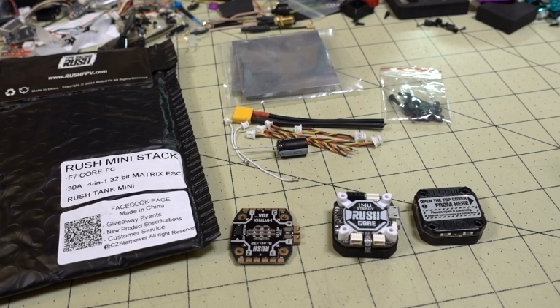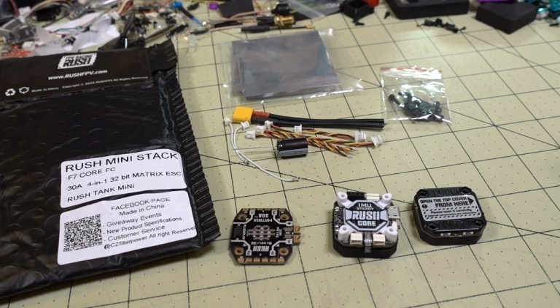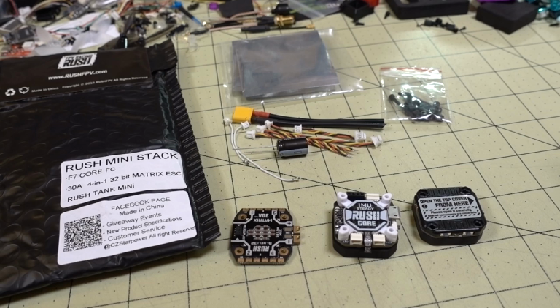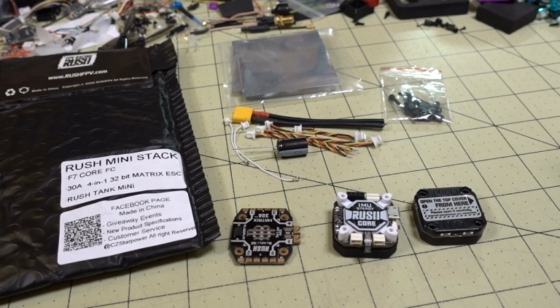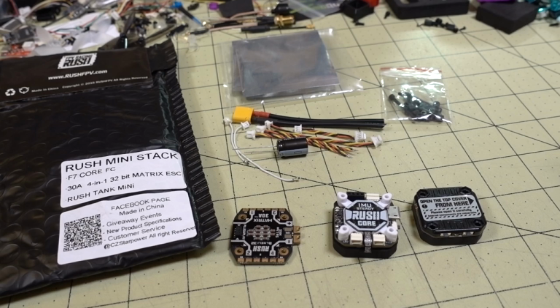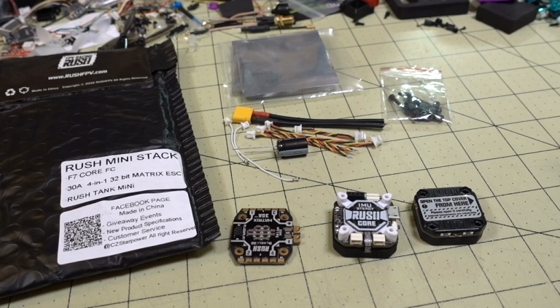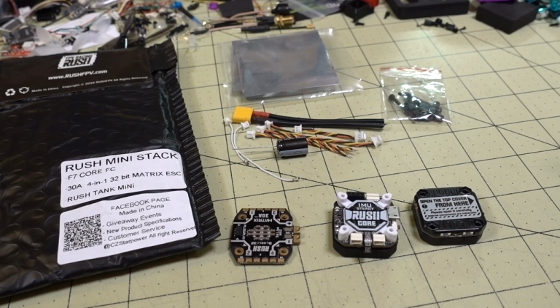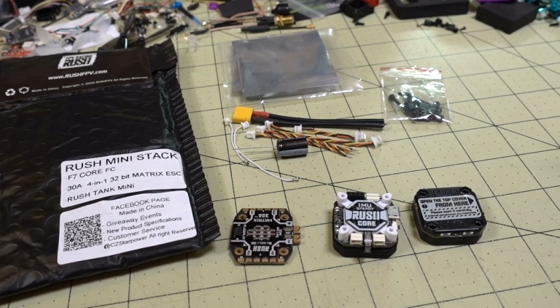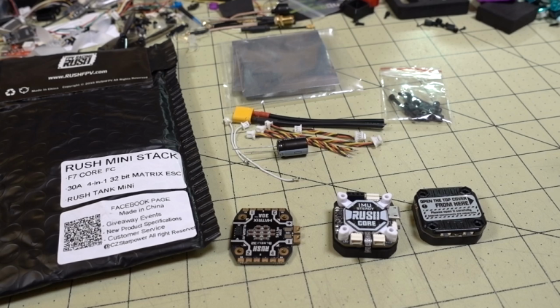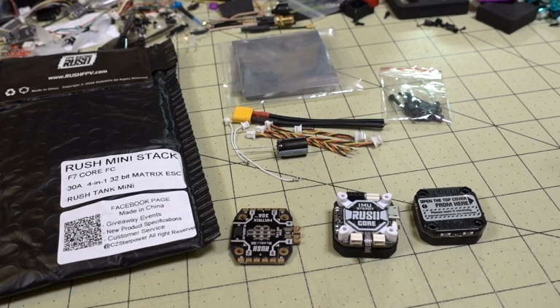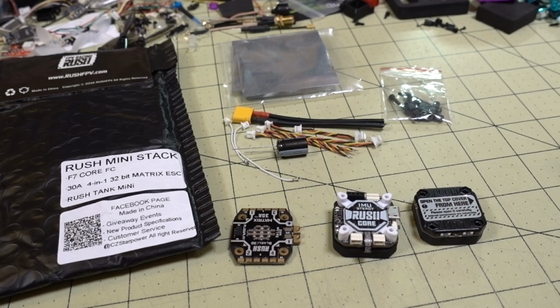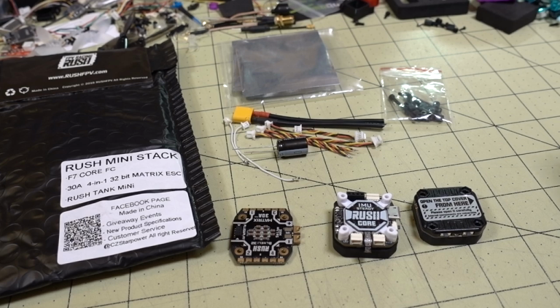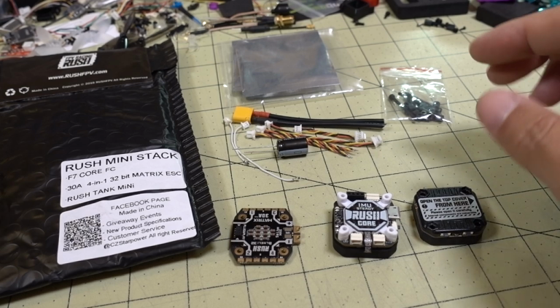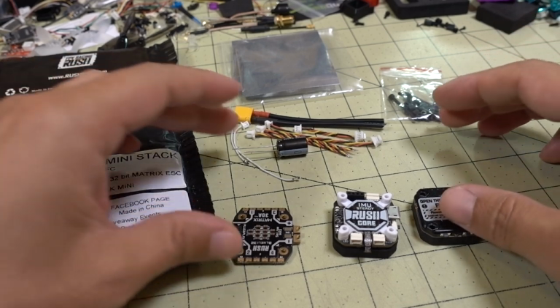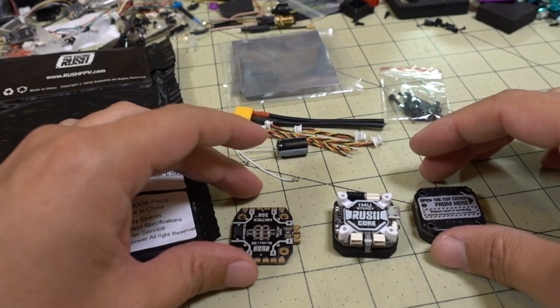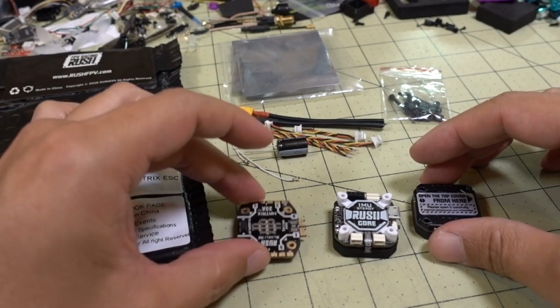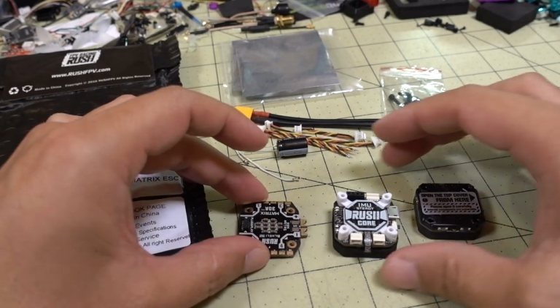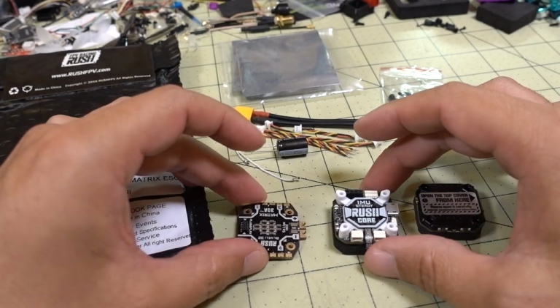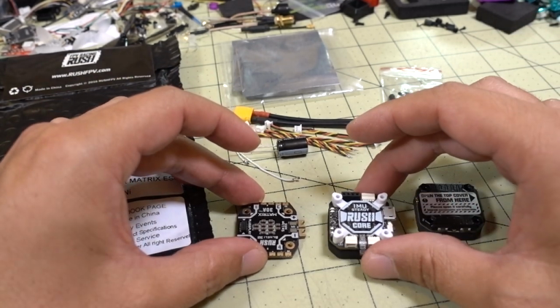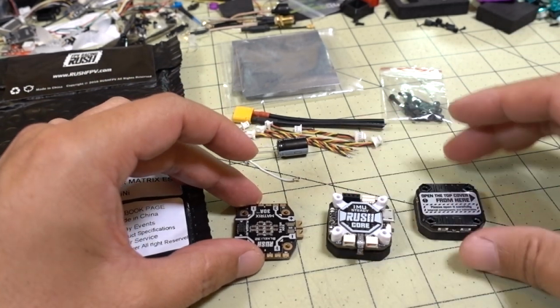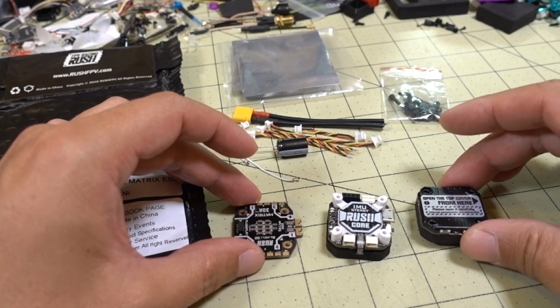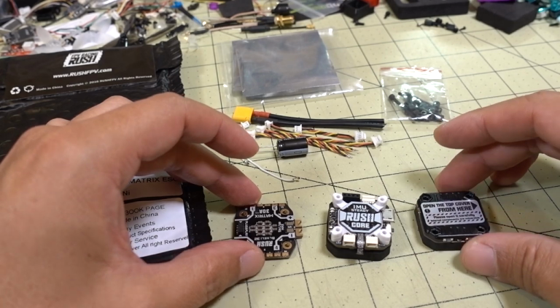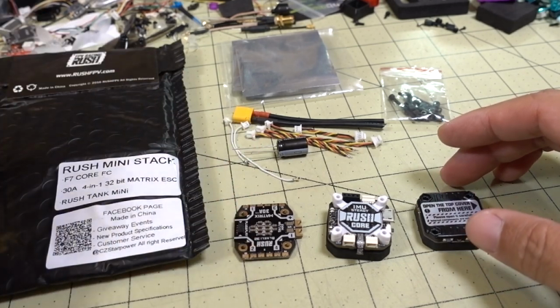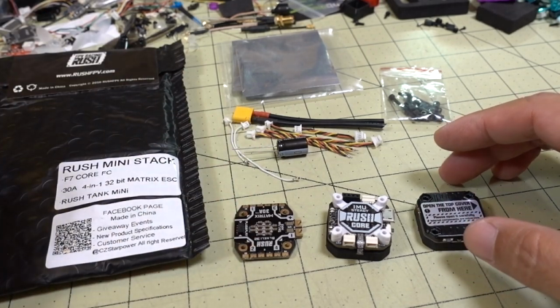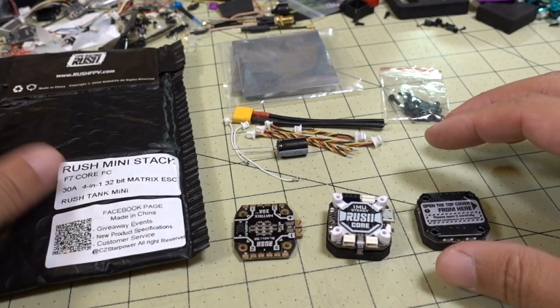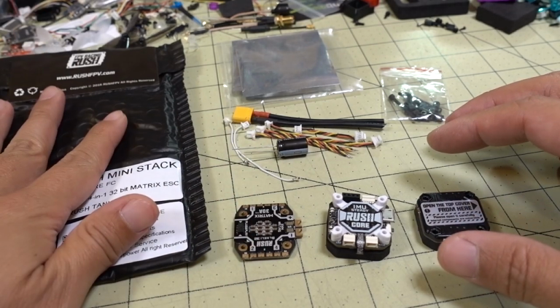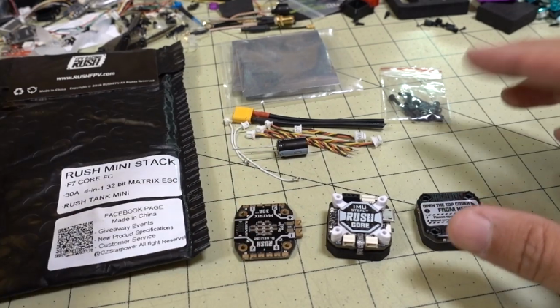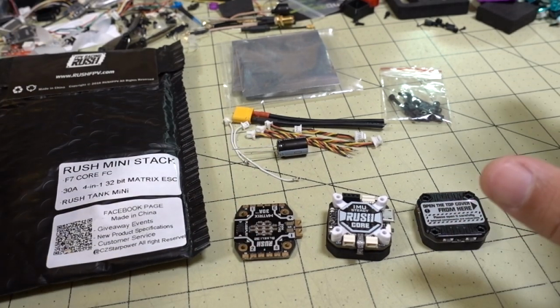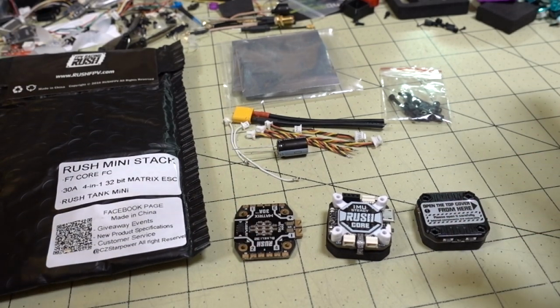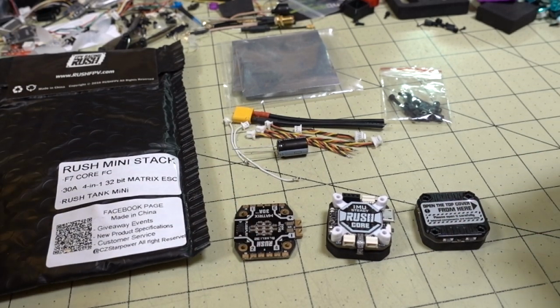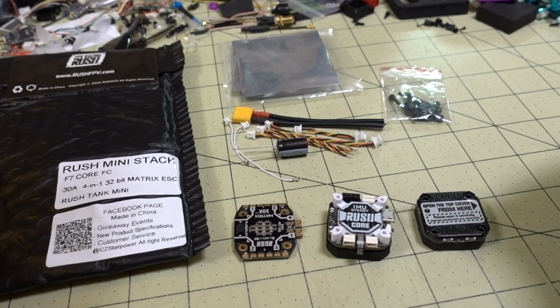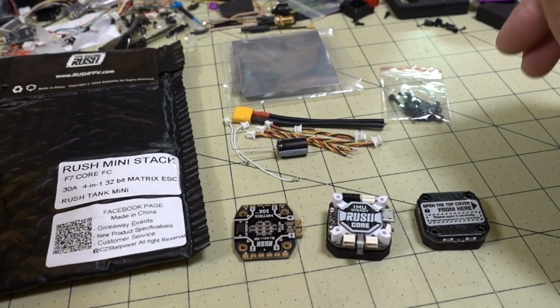In this video we're taking a look at another 20x20 flight stack. This one's from Rush FPV, and it has a 4-in-1 ESC, flight controller, and video transmitter. It comes as a bundle, about $115.